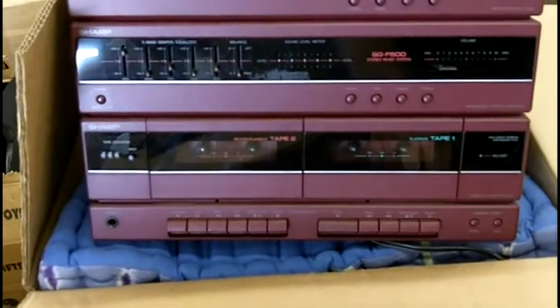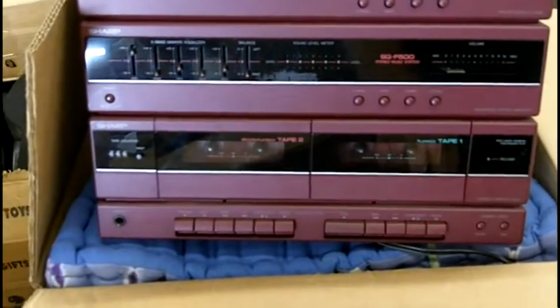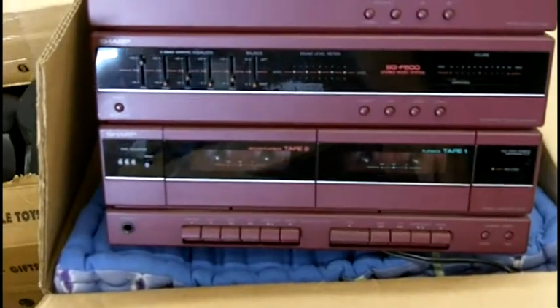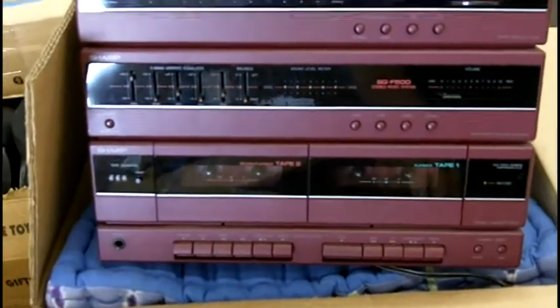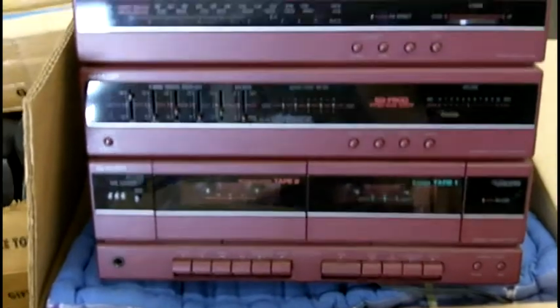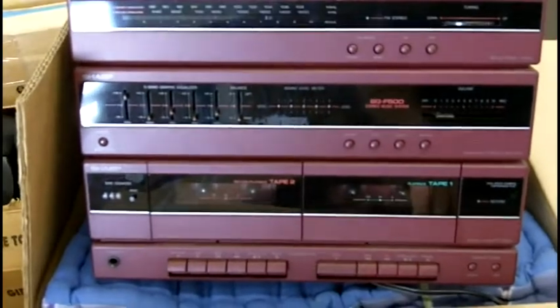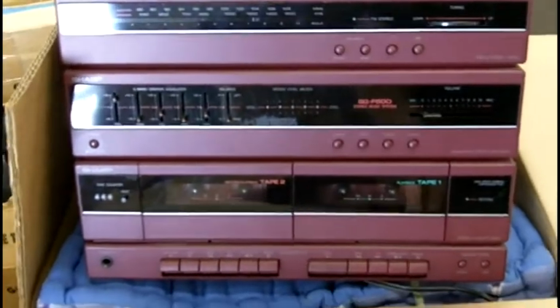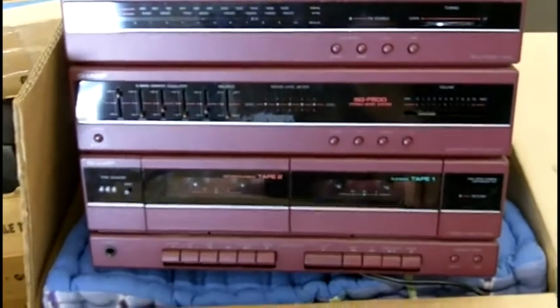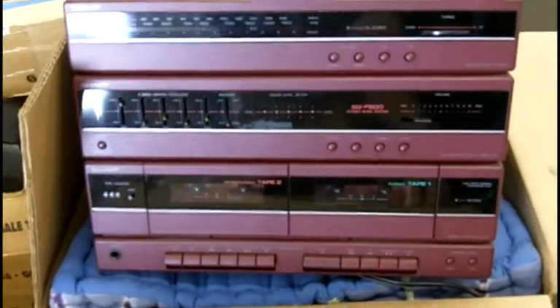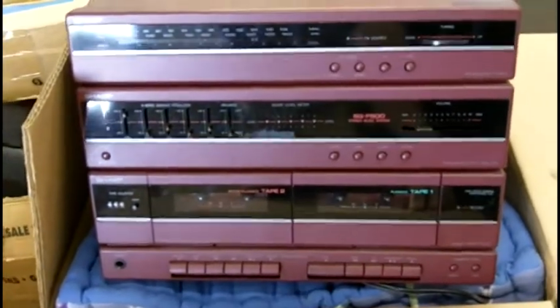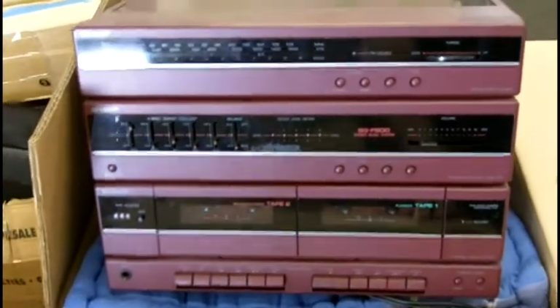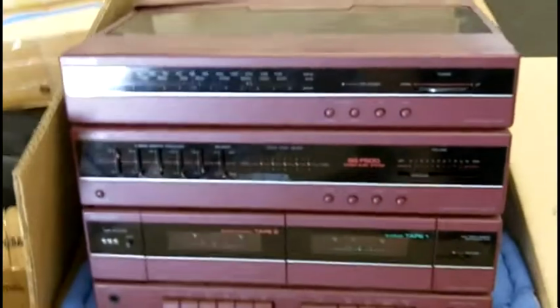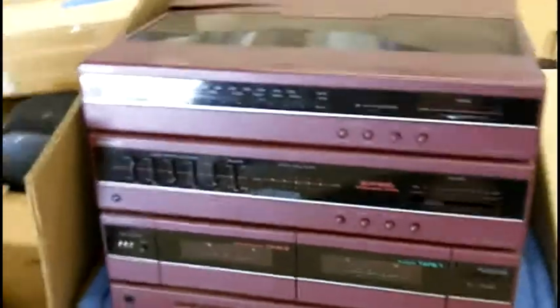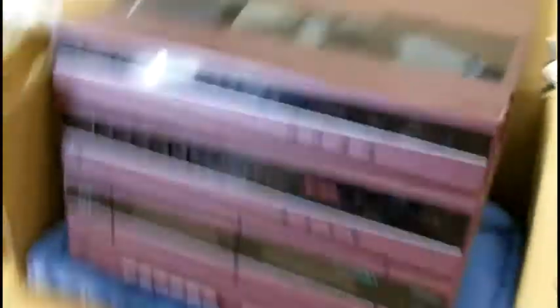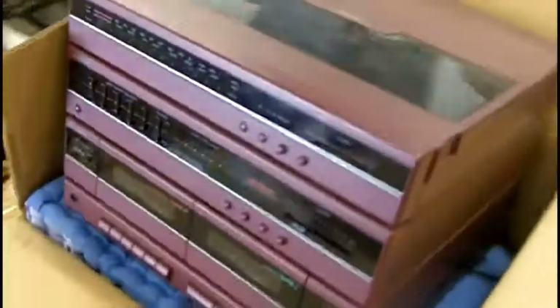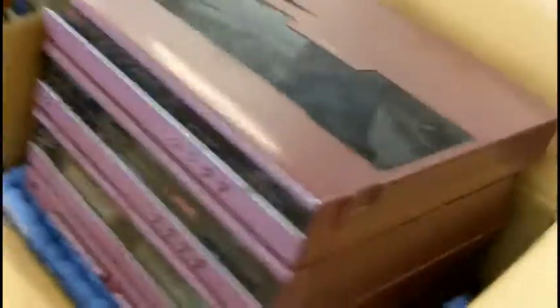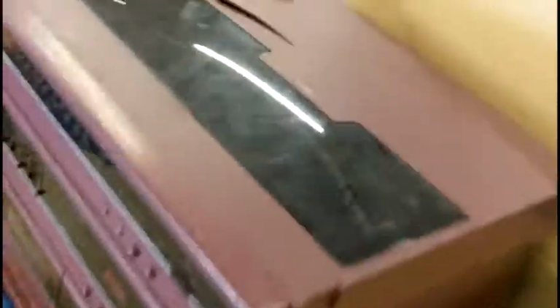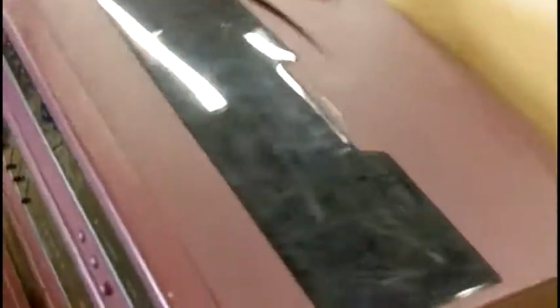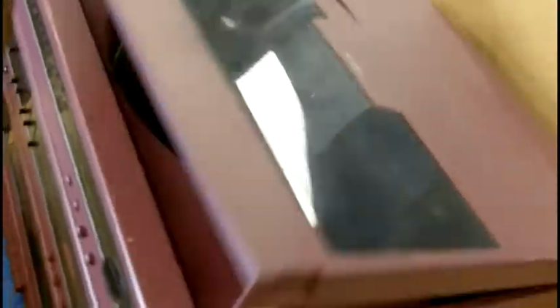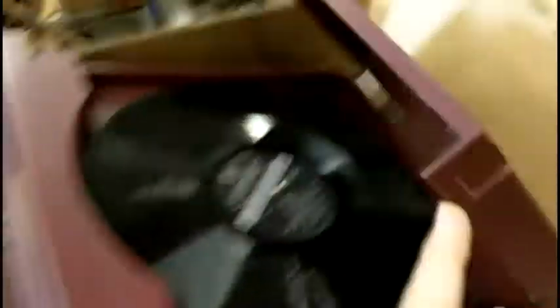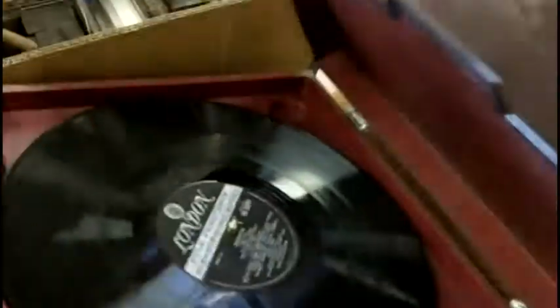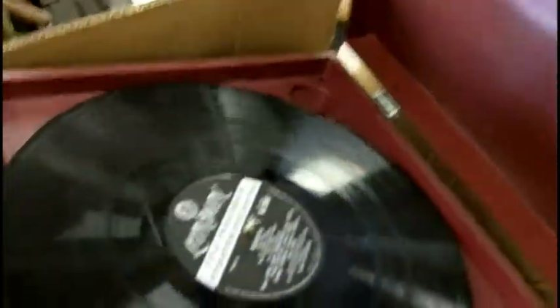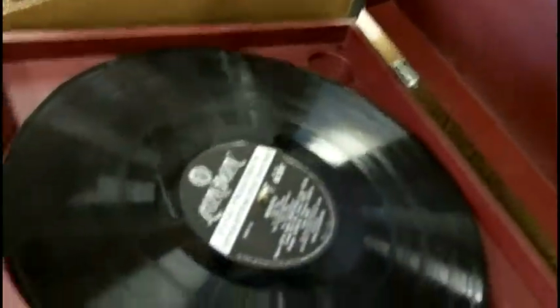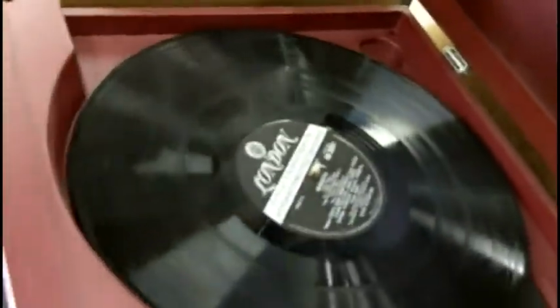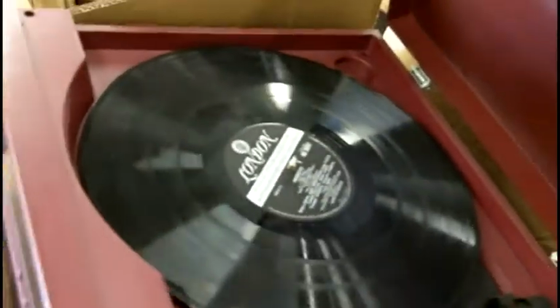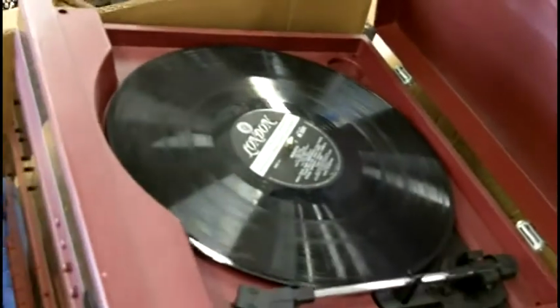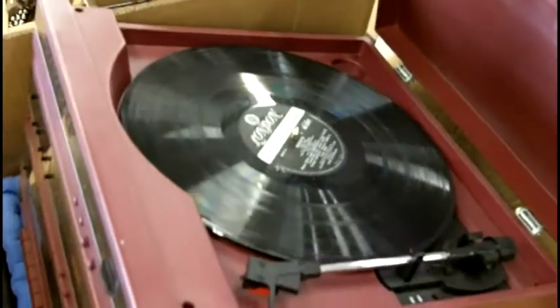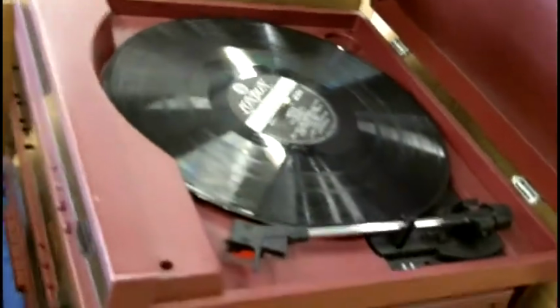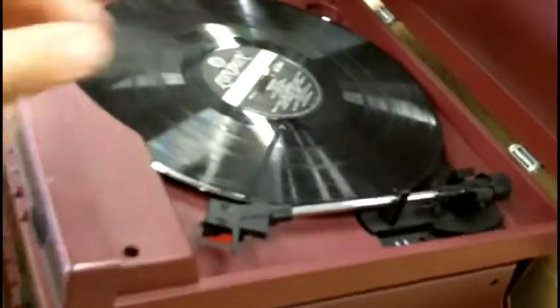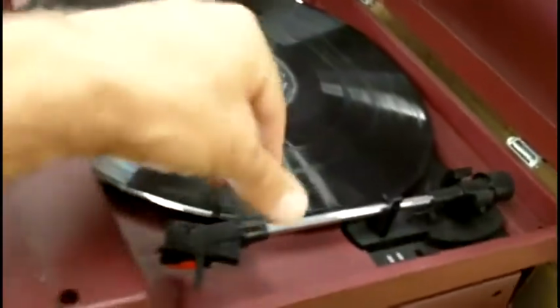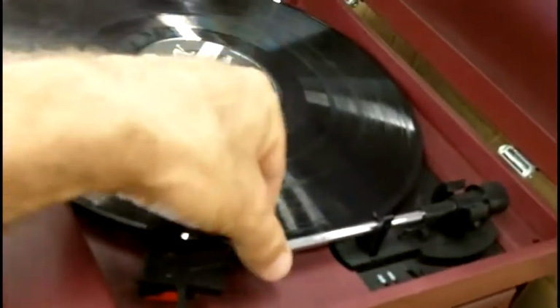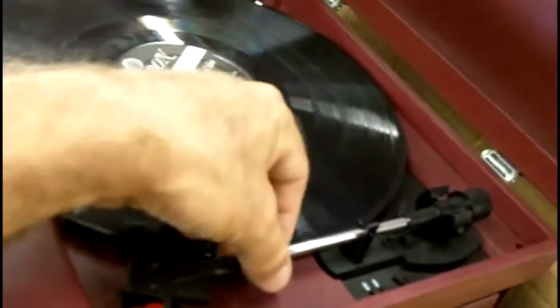Here we have a Sharp turntable cassette and stereo system. Let's take a look at this — oh look at that, excellent, in perfect condition.